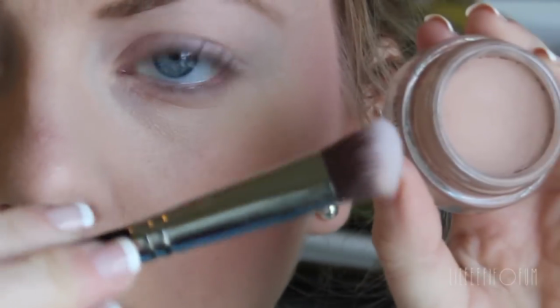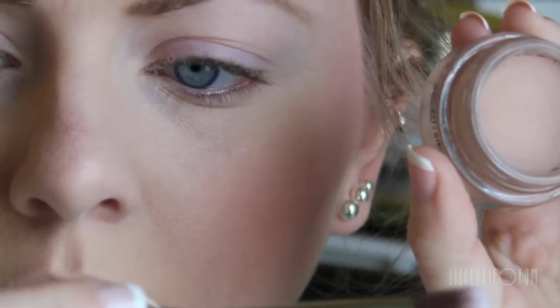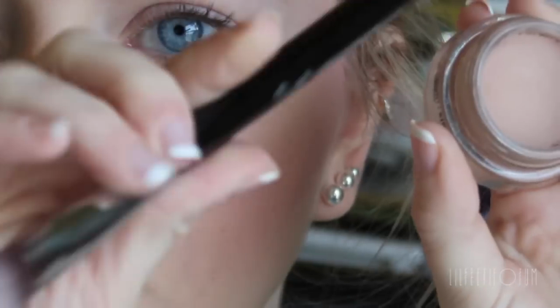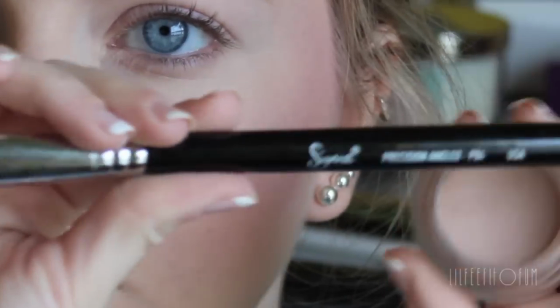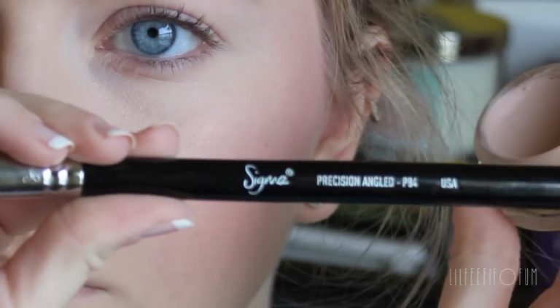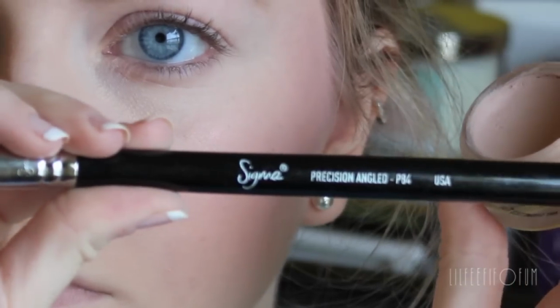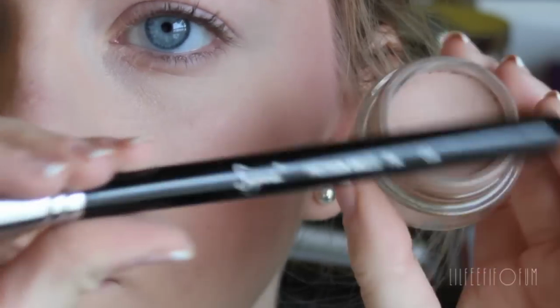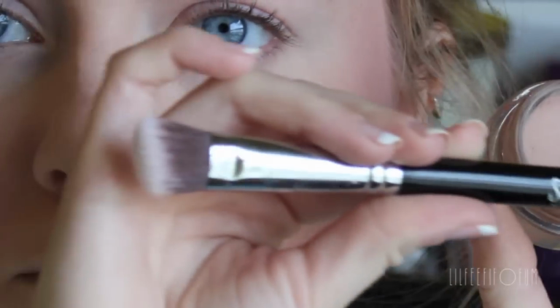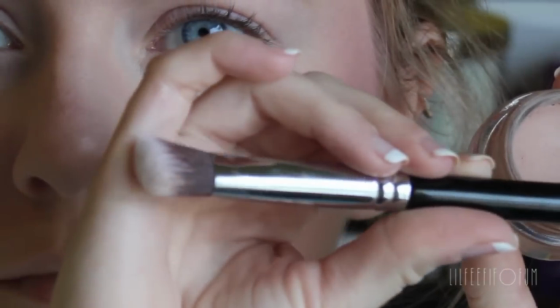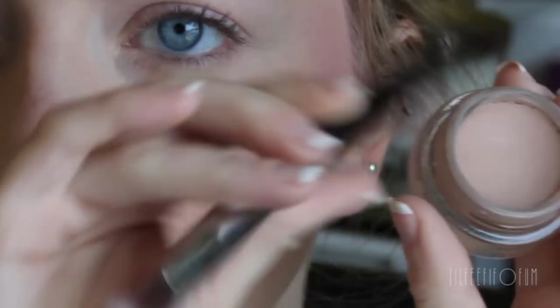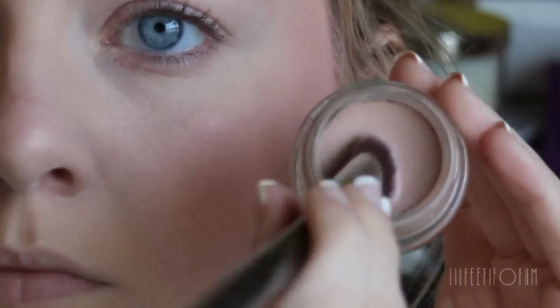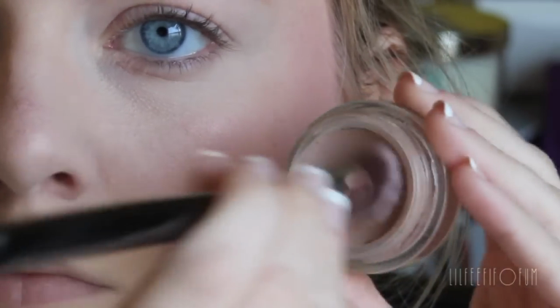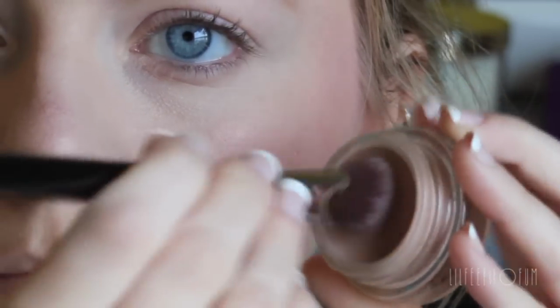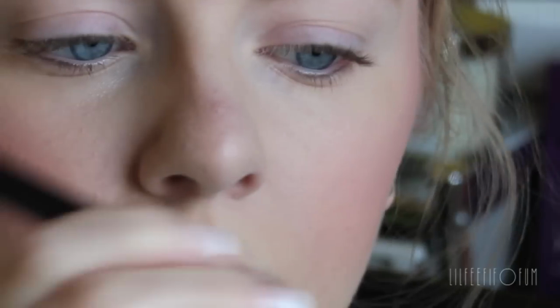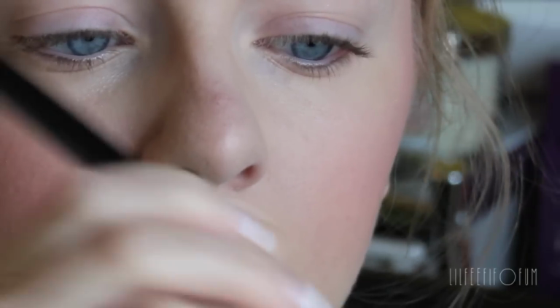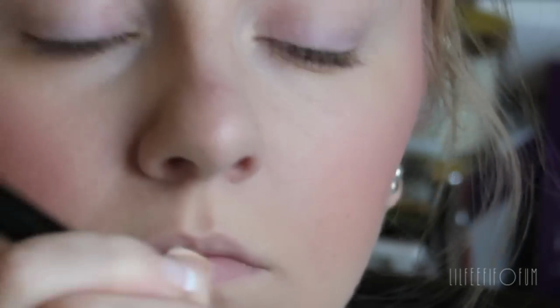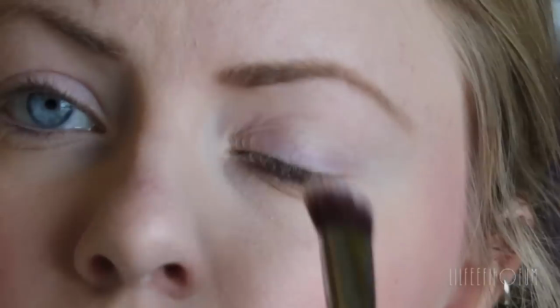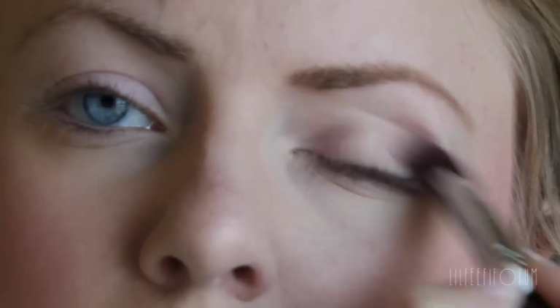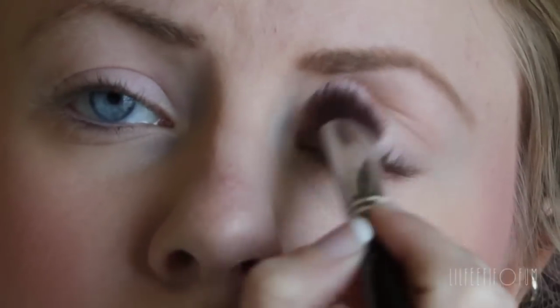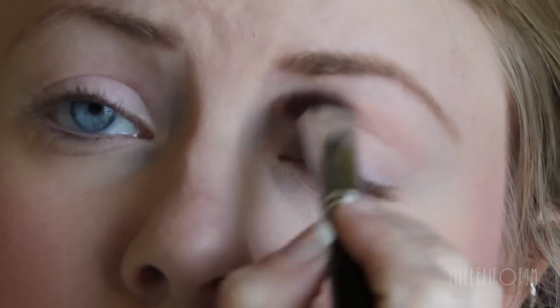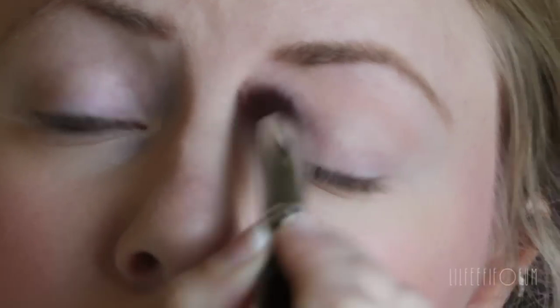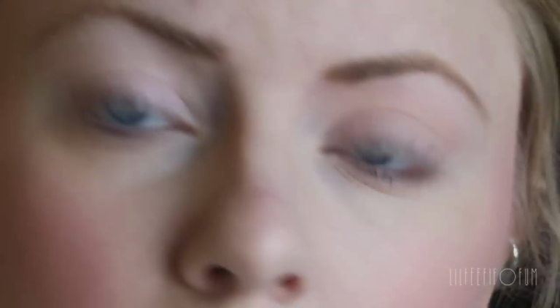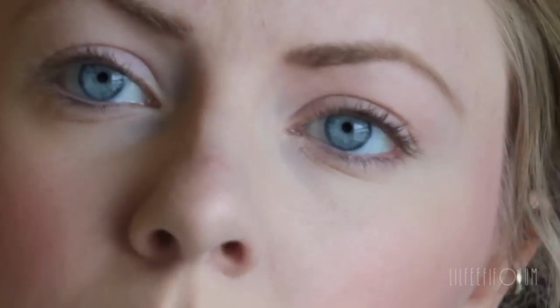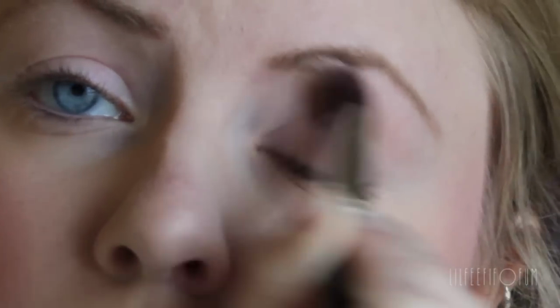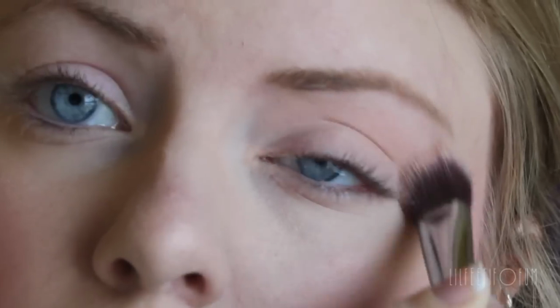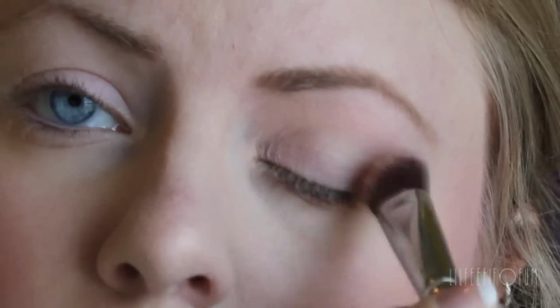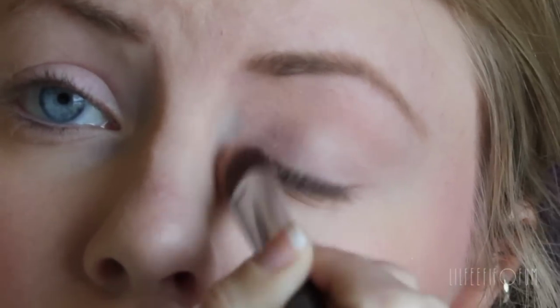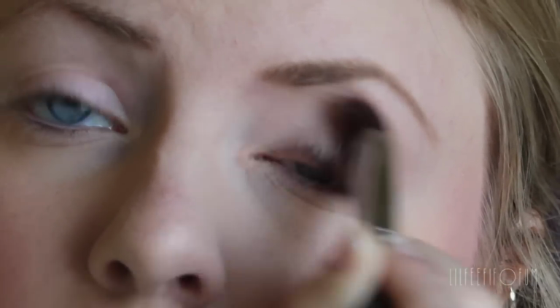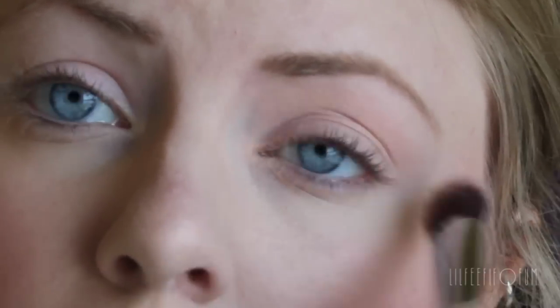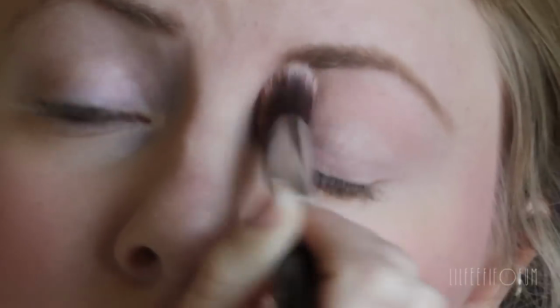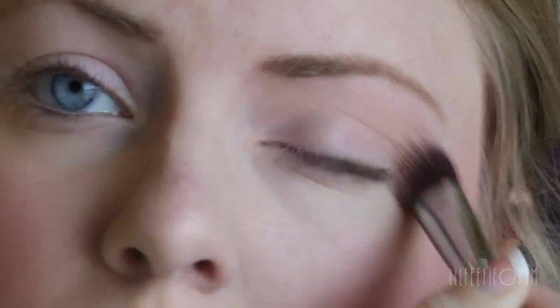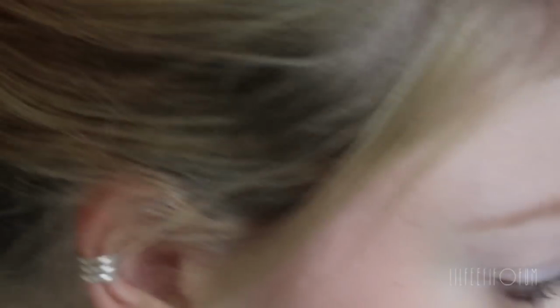For a base, I'm applying this one from MAC, and it's in the shade Painterly. It's just a nice skin tone shade to even out my eyelids. And I'm applying that with a Sigma Precision synthetic brush.